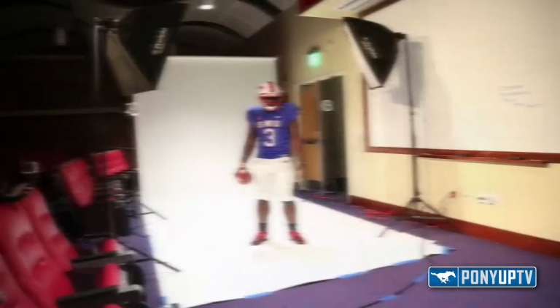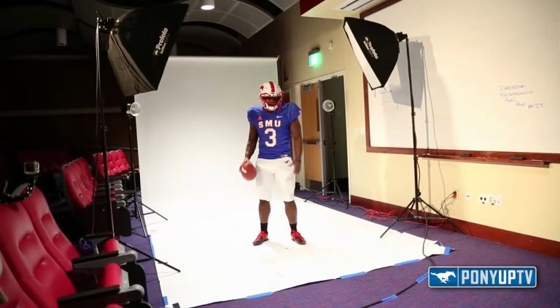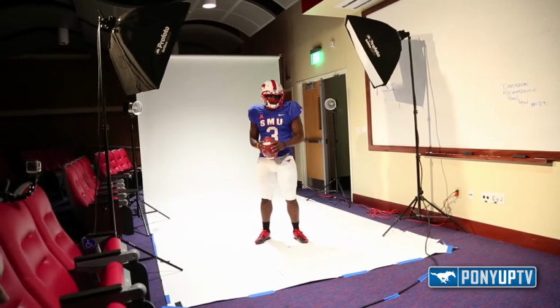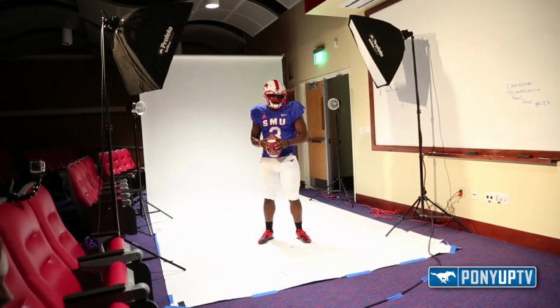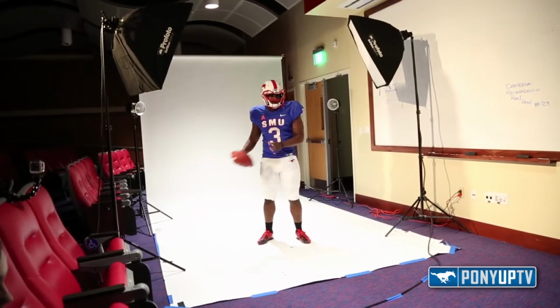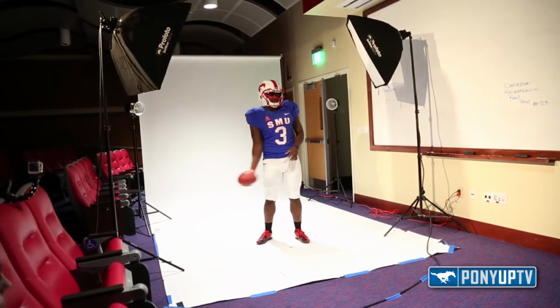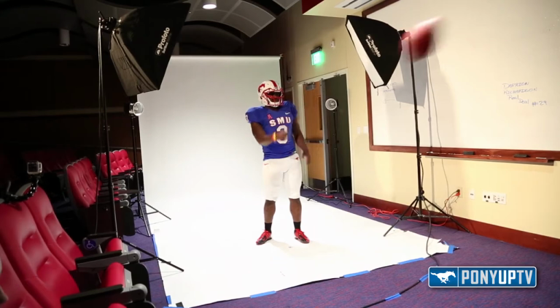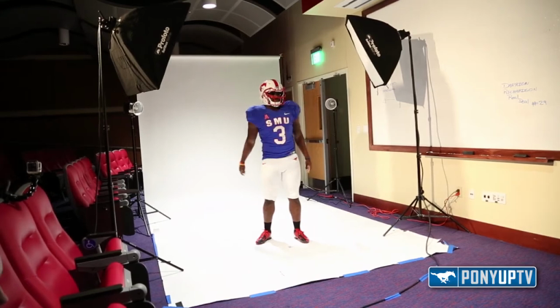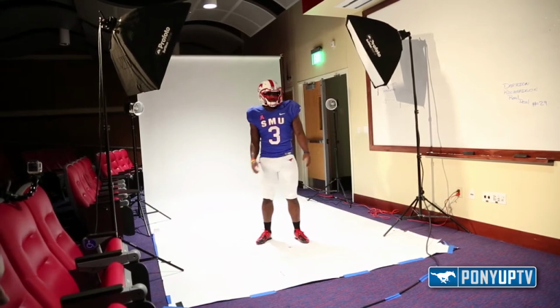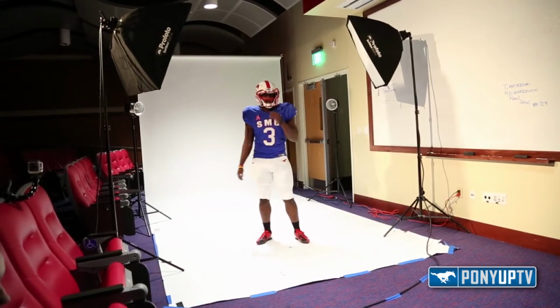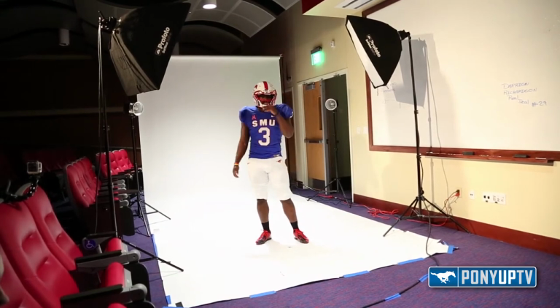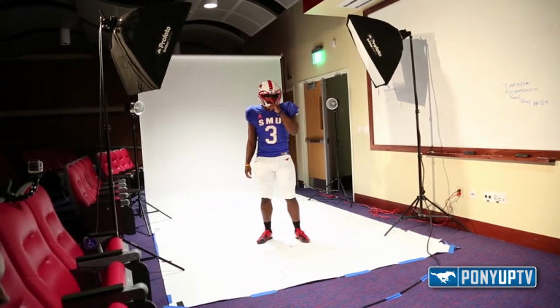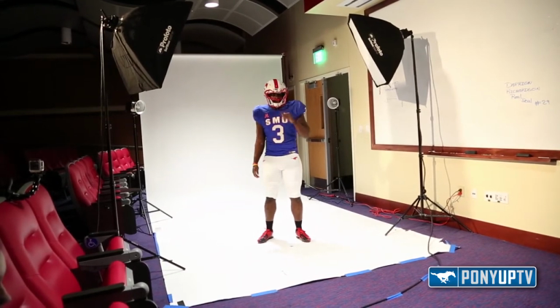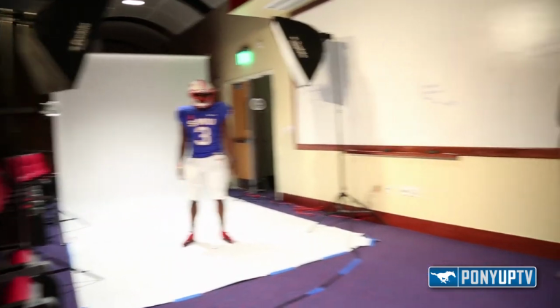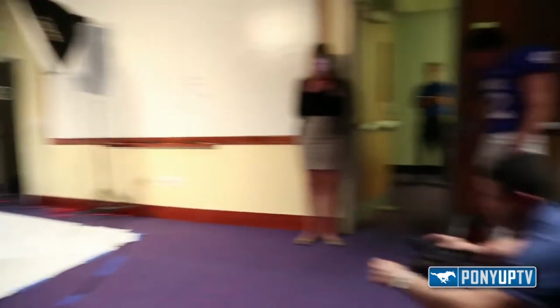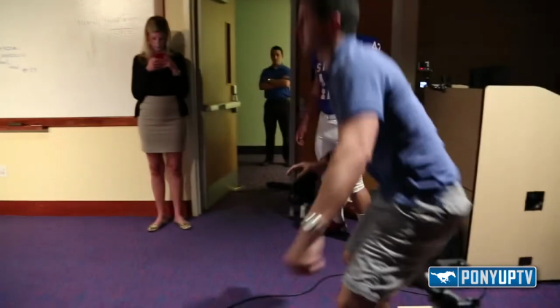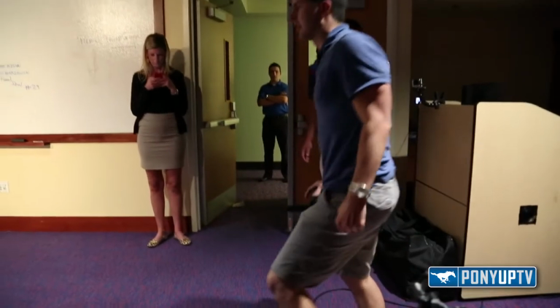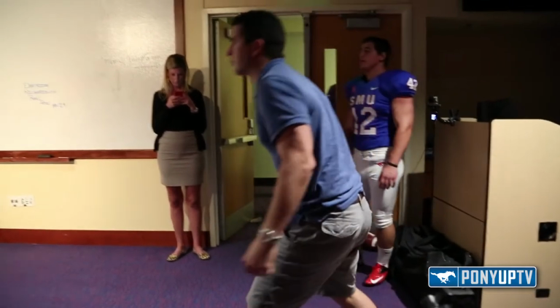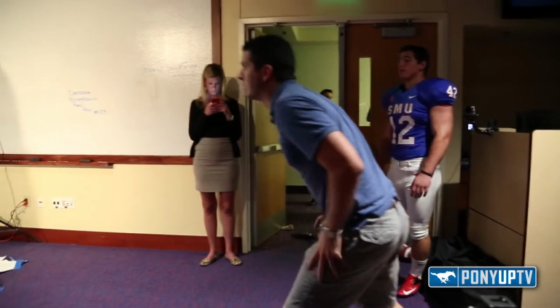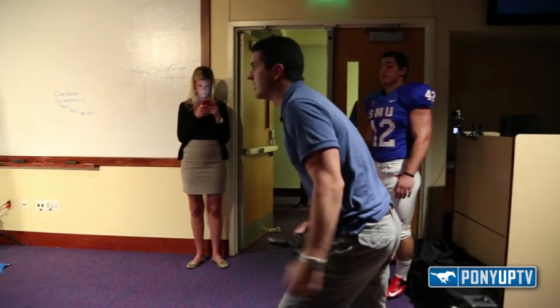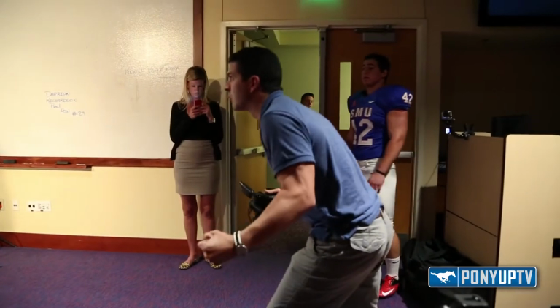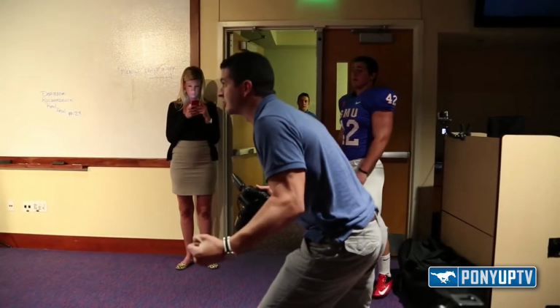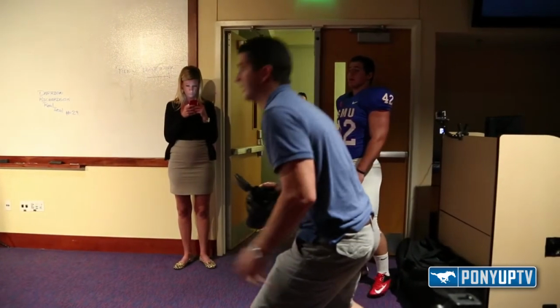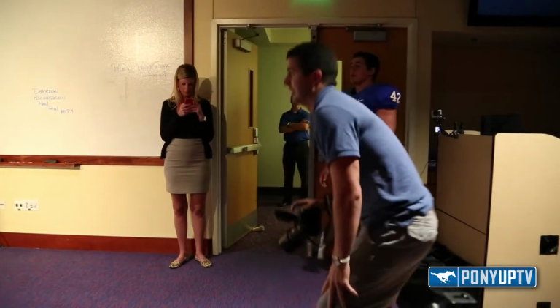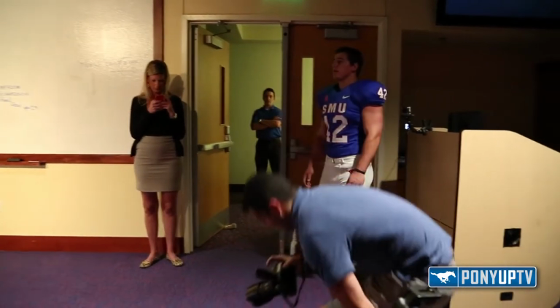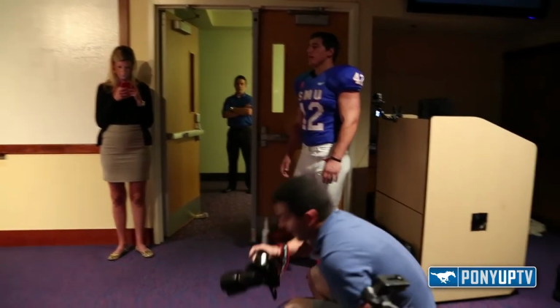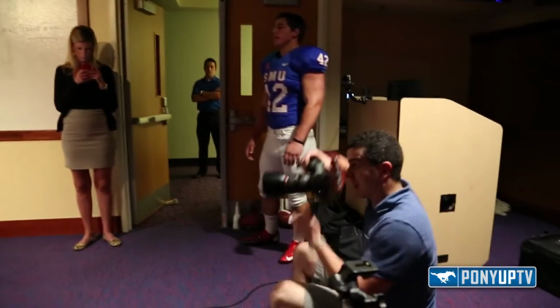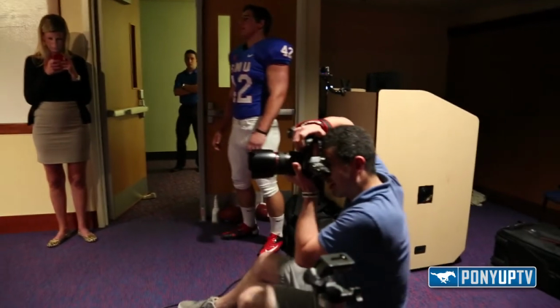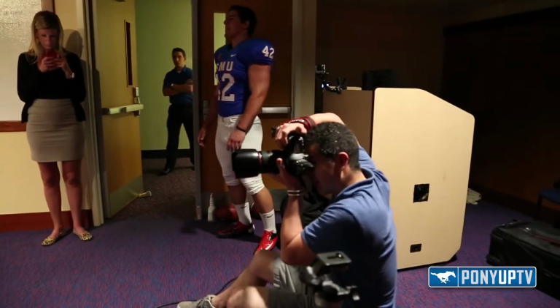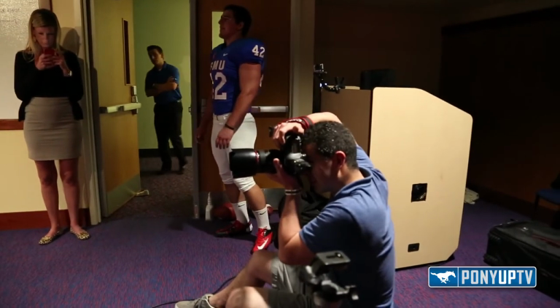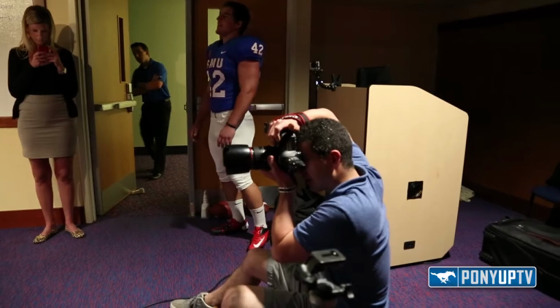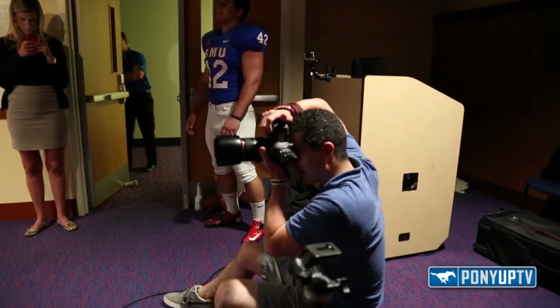All right, go ahead and toss the ball back this way, like that, and then give me some with just your arms kind of out. Give me like one right forward and just kind of some — bustle it up a little basically.